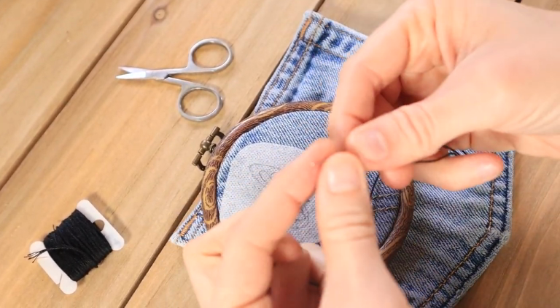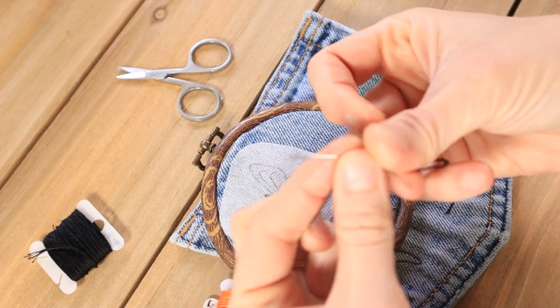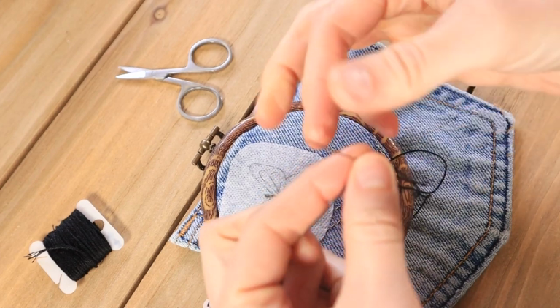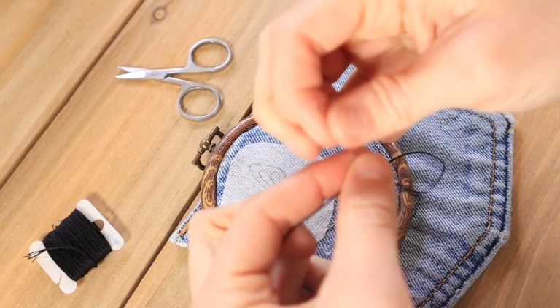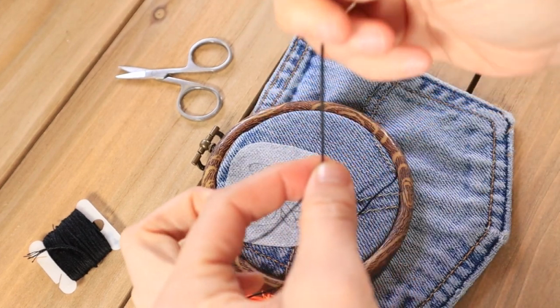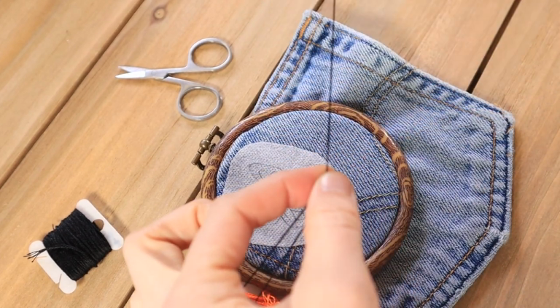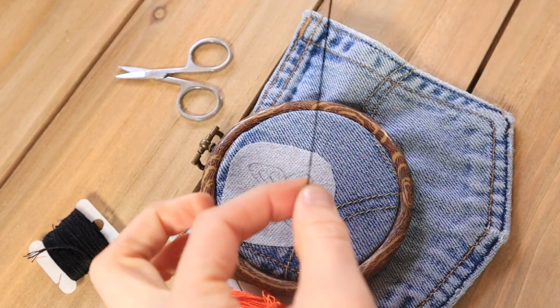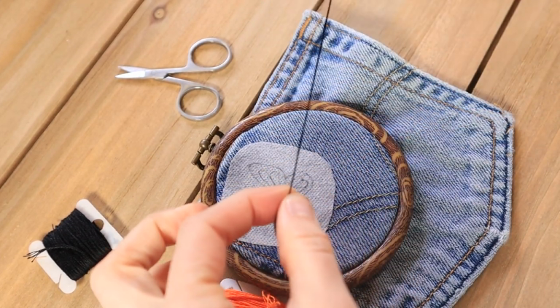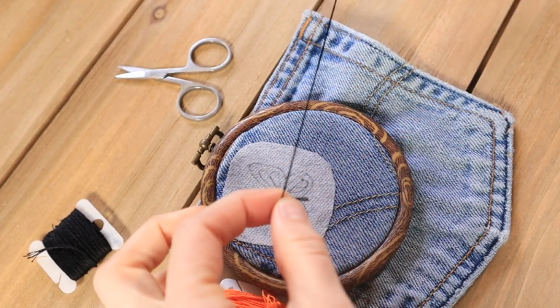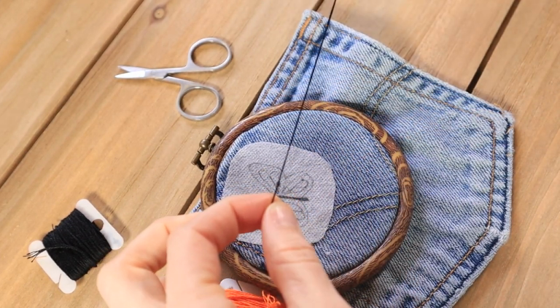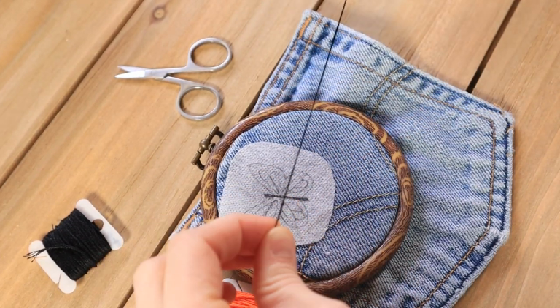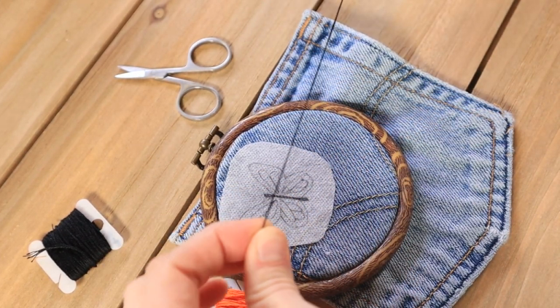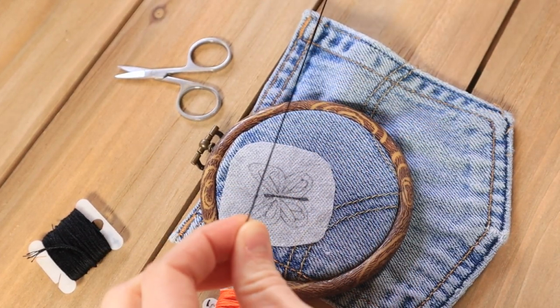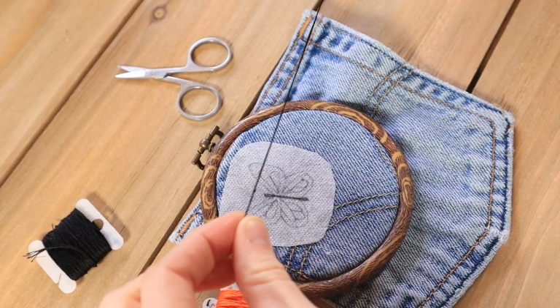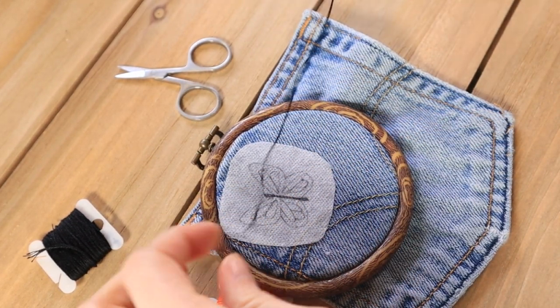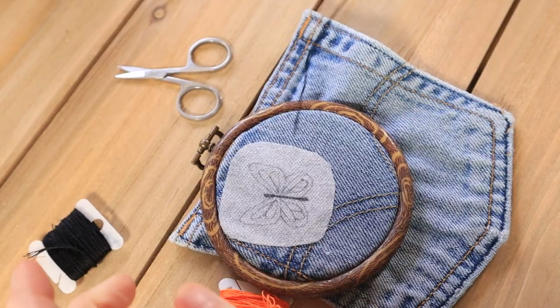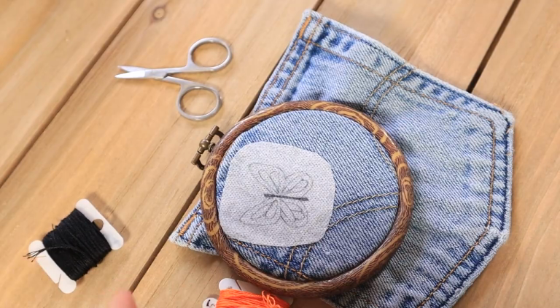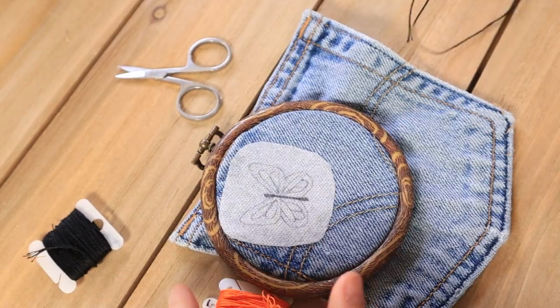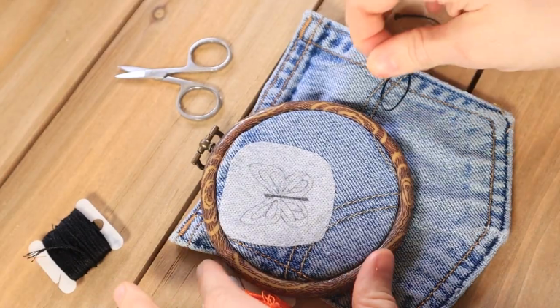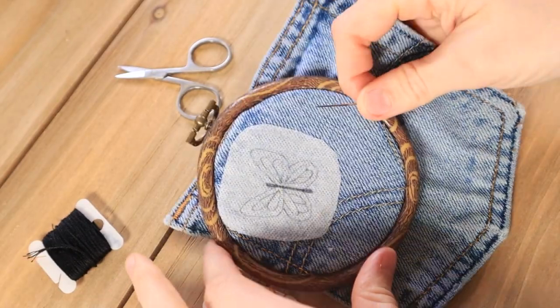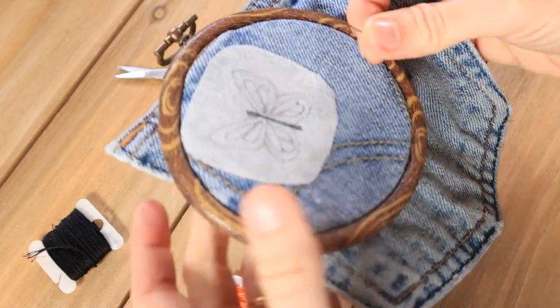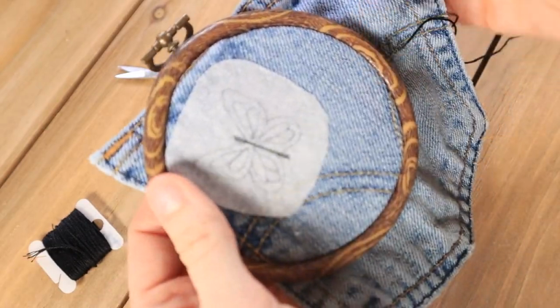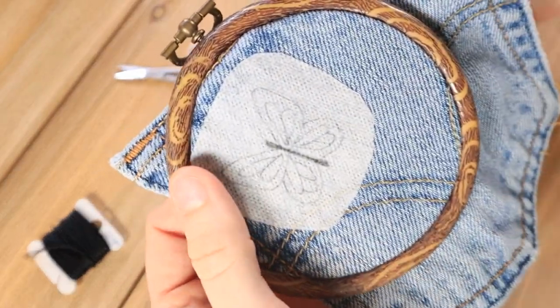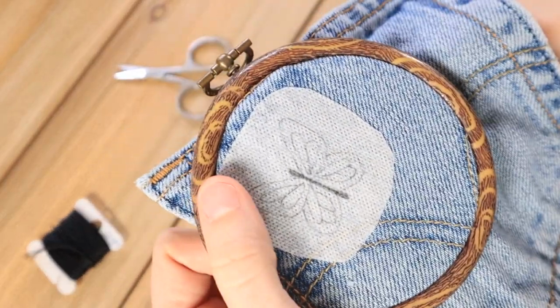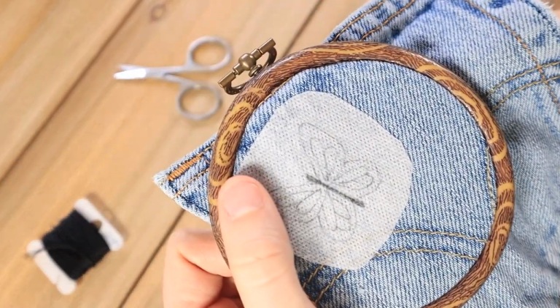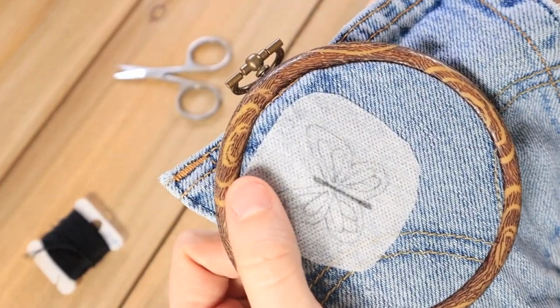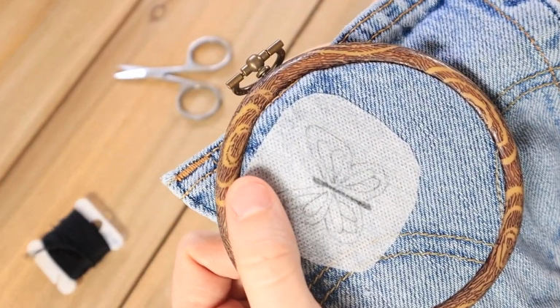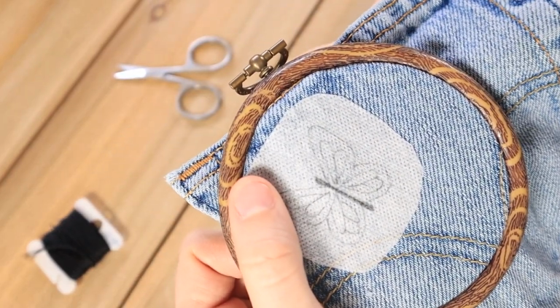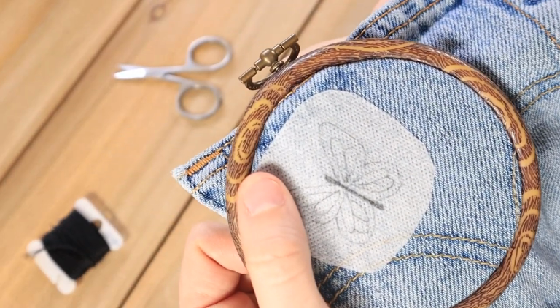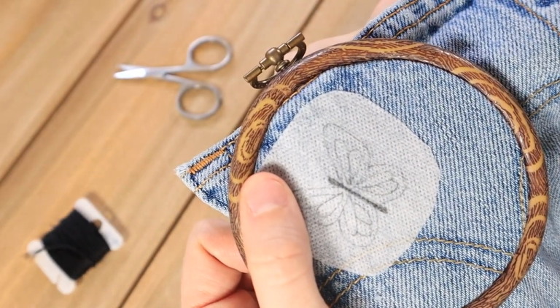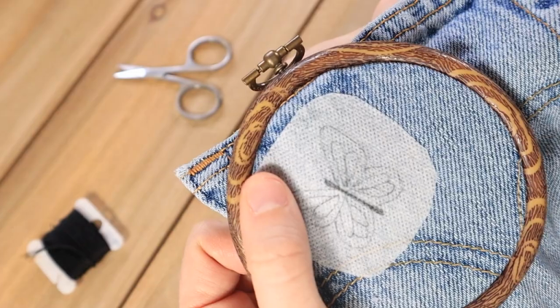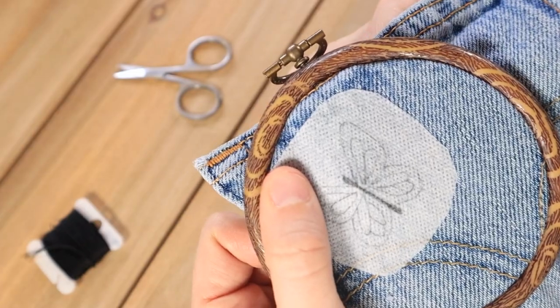Beginning the tutorial, I'm just going to split stitch around the outline of the butterfly wings. I find this gives me a guideline and it makes the edges of your stitches way neater.